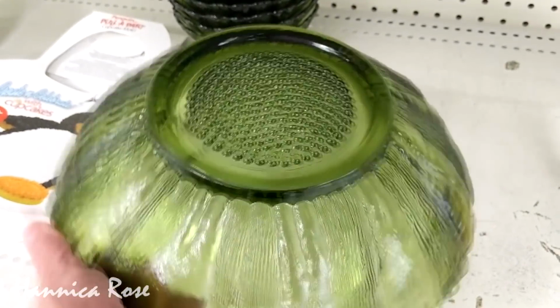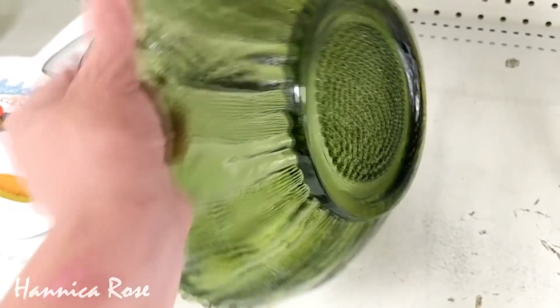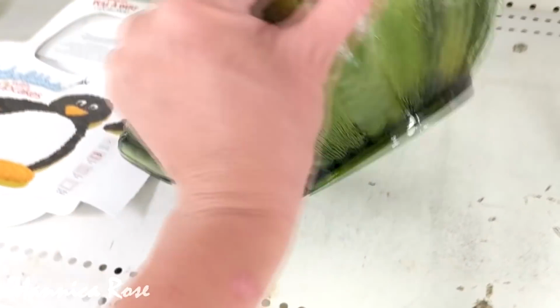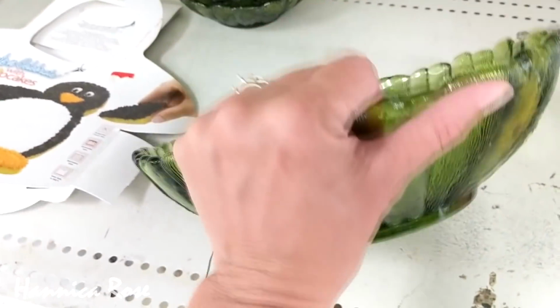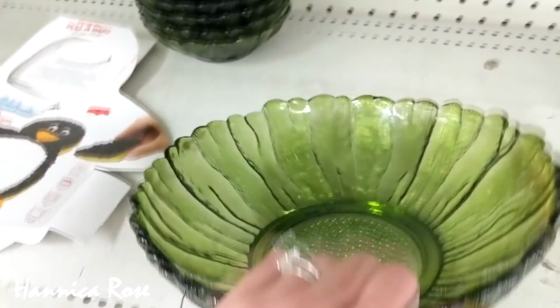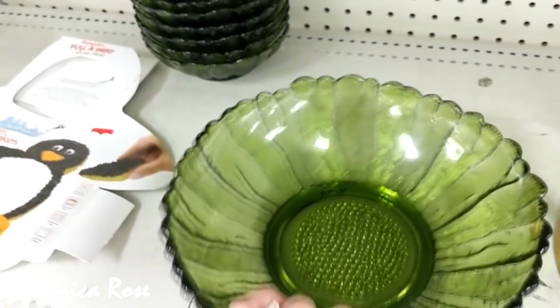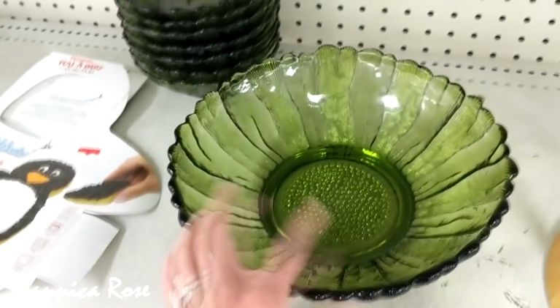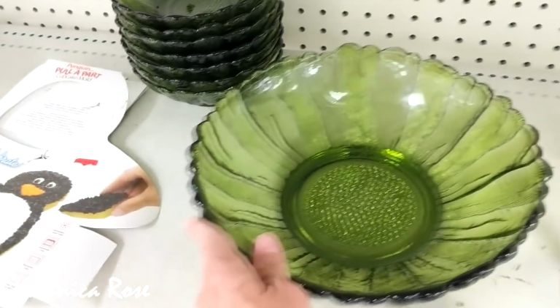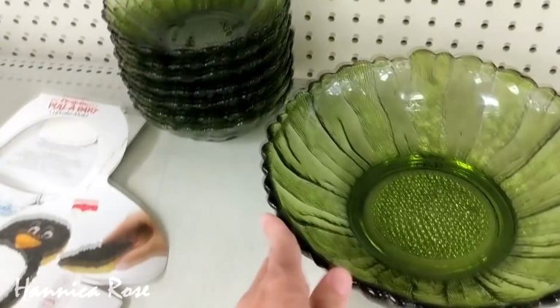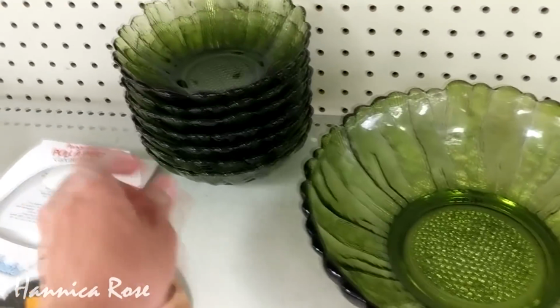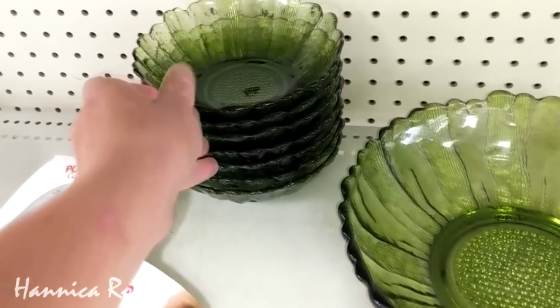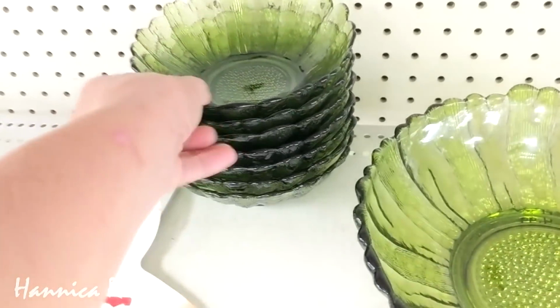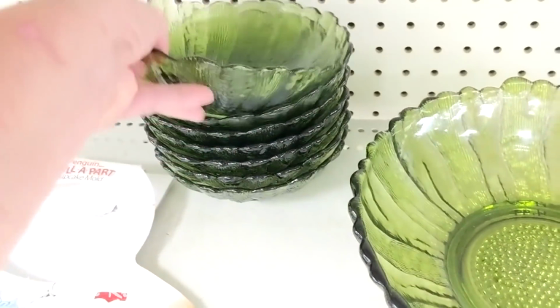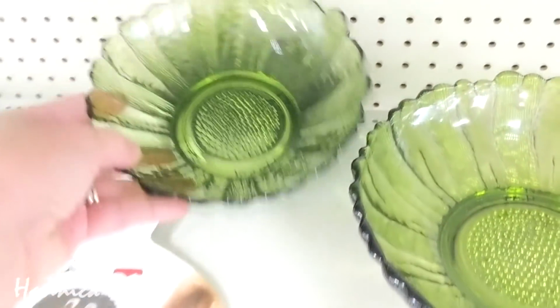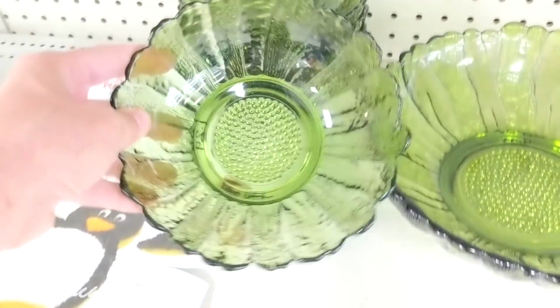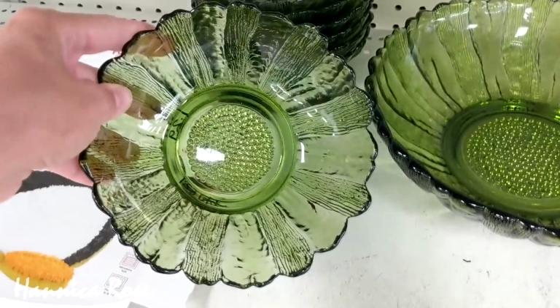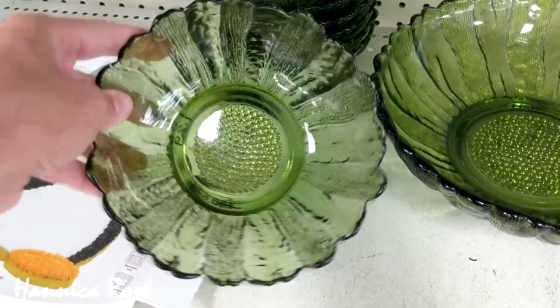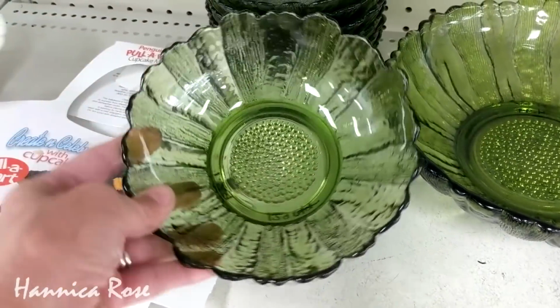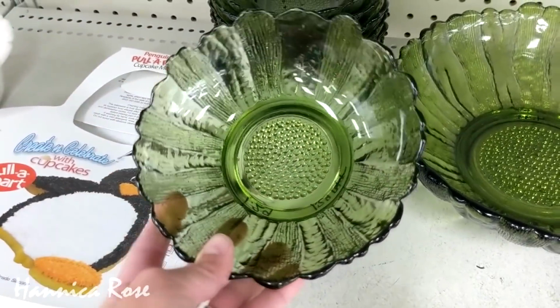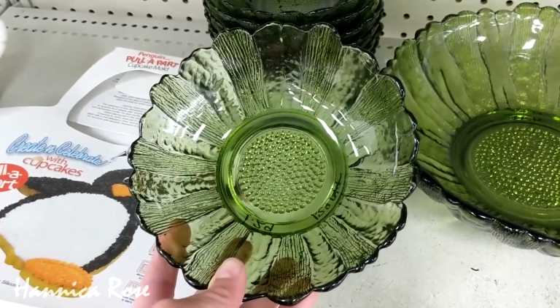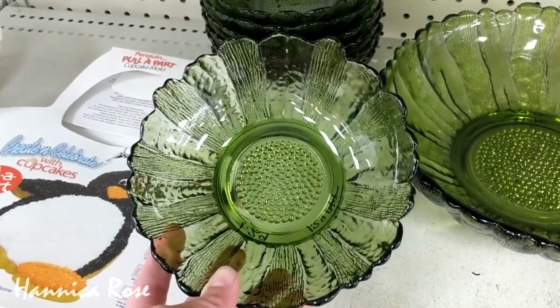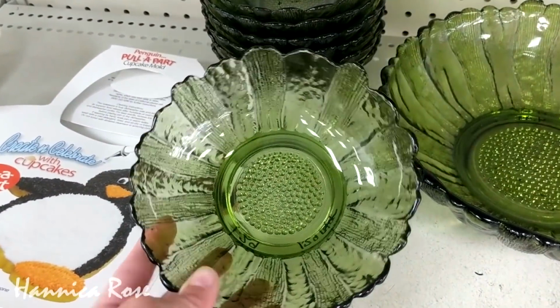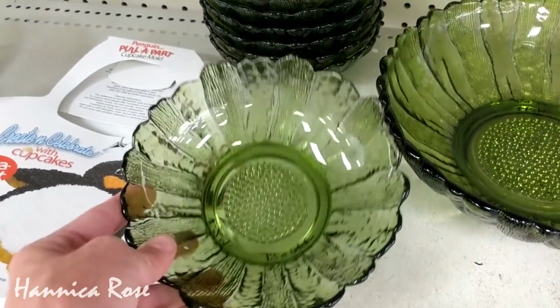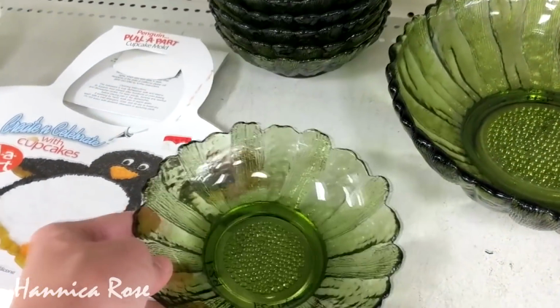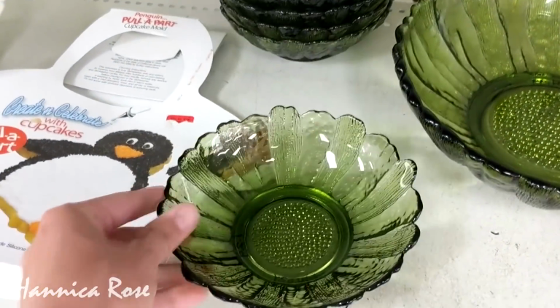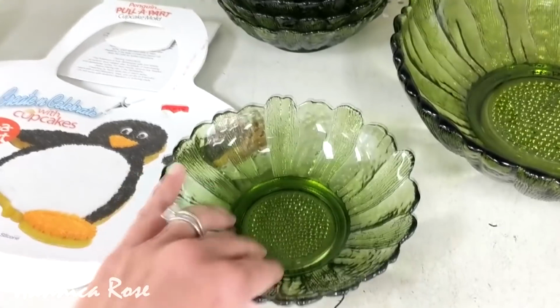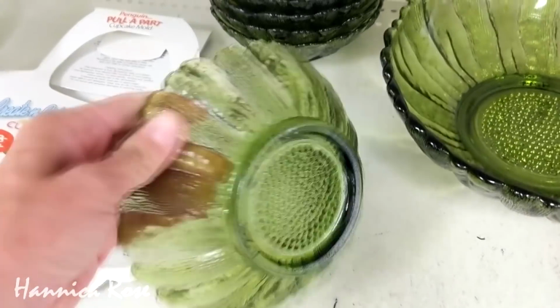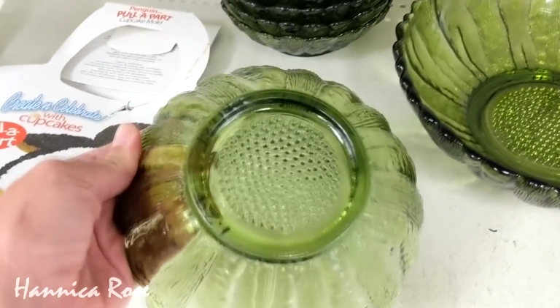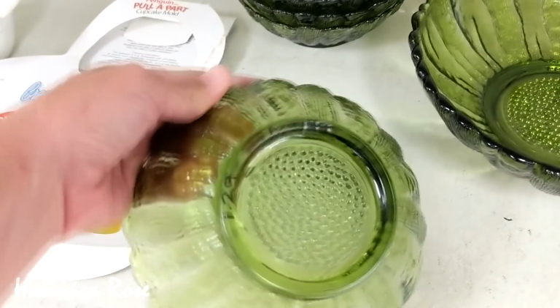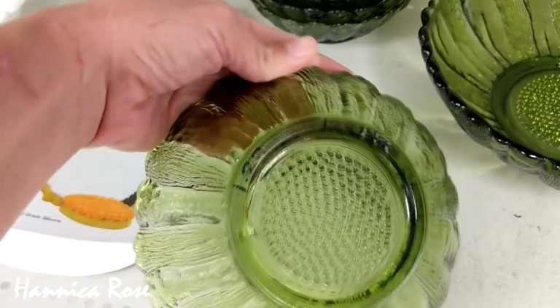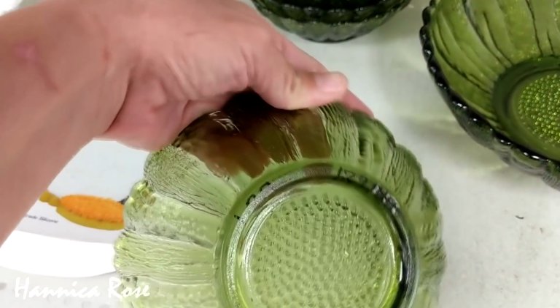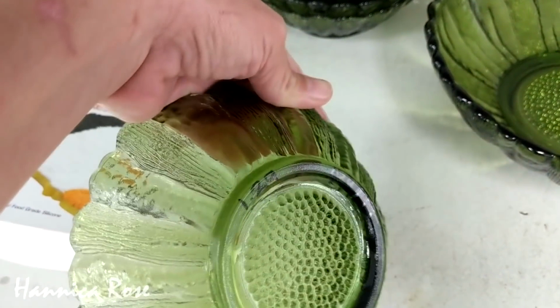This bowl set was really pretty, and I was so tempted to buy all of the pieces that you see here. There was a larger bowl and then there were several smaller bowls that matched. I thought about it for a while, but I did end up leaving them behind for someone else to find.